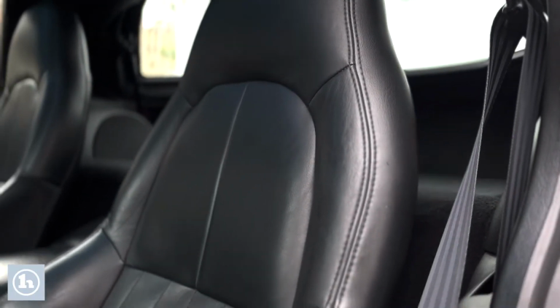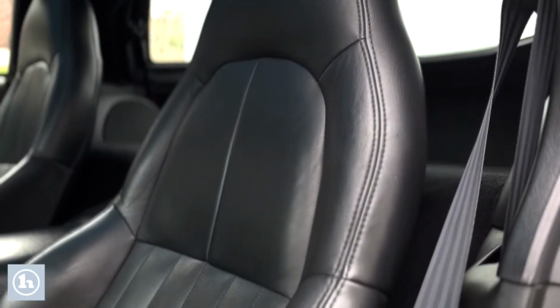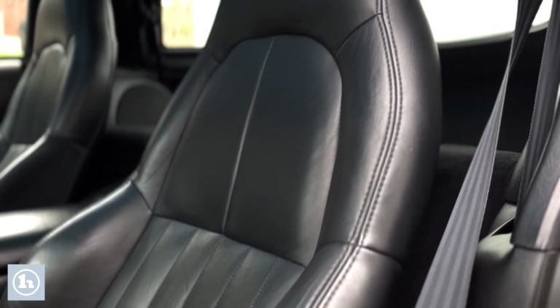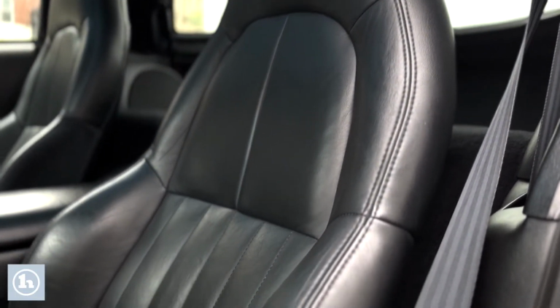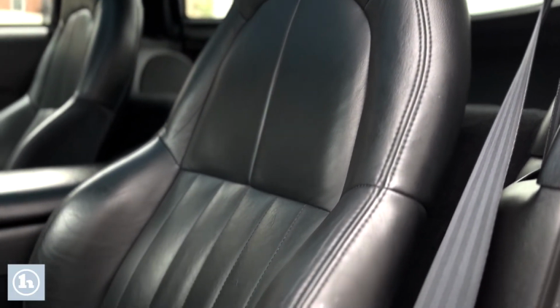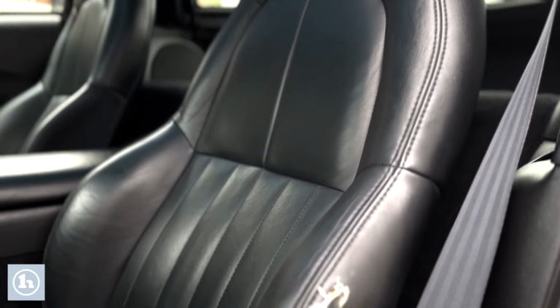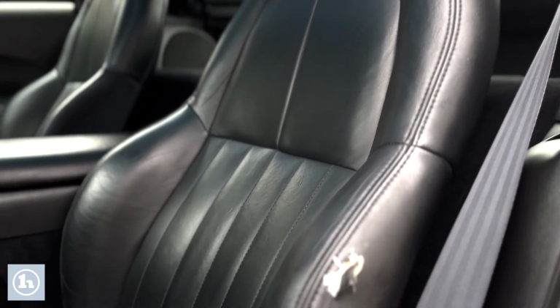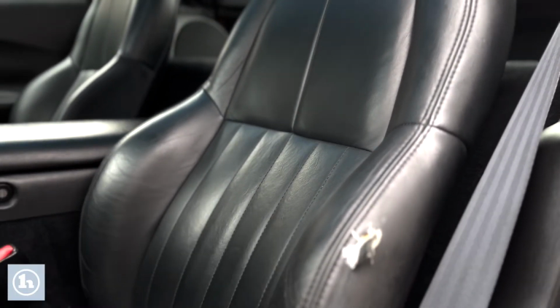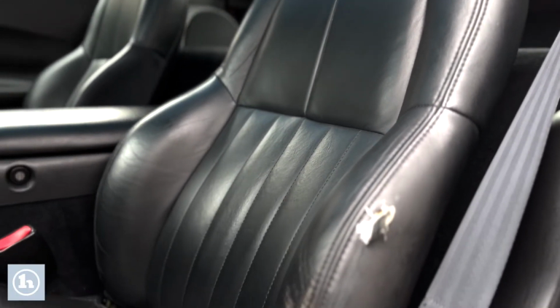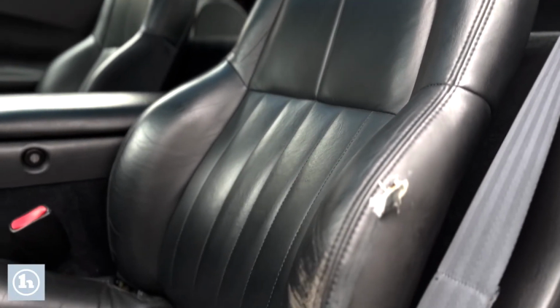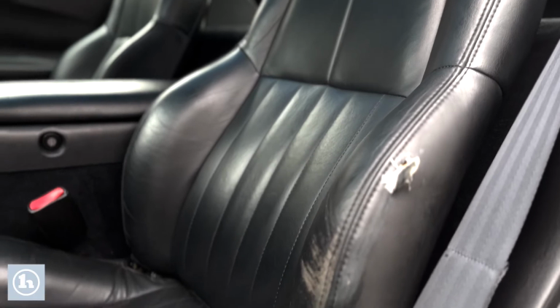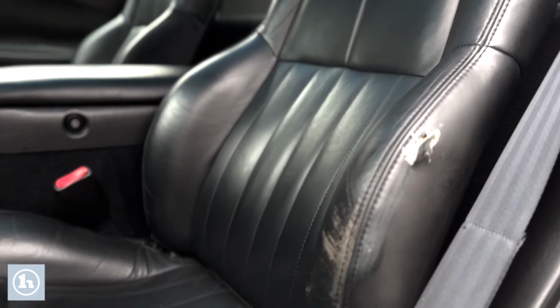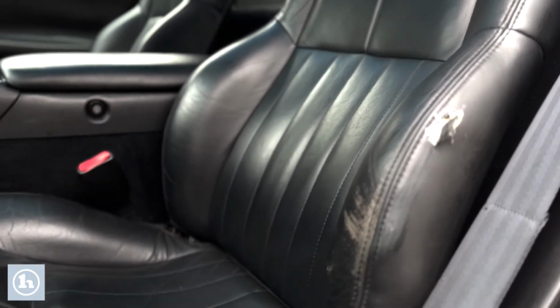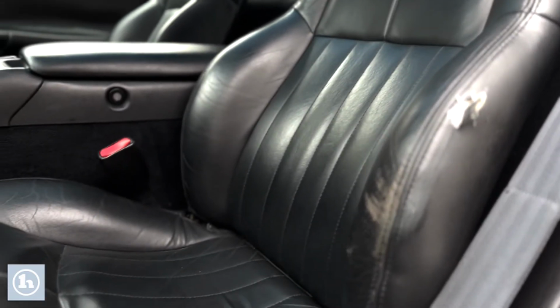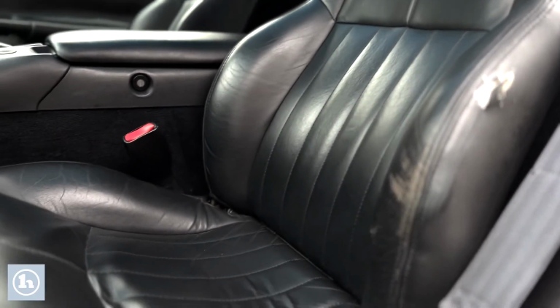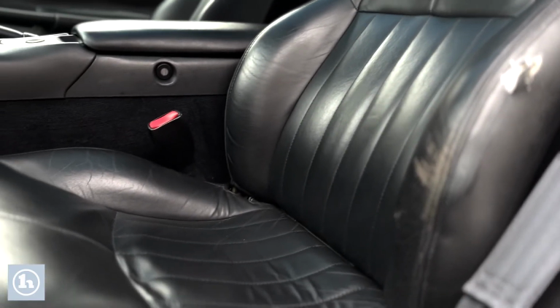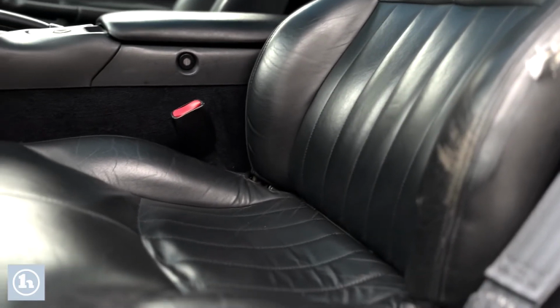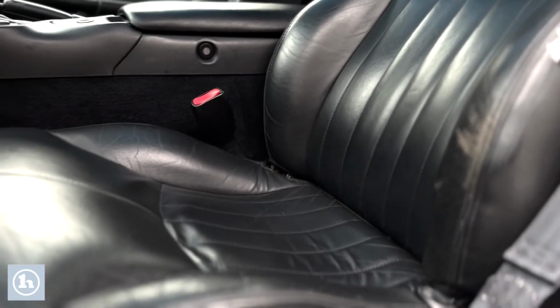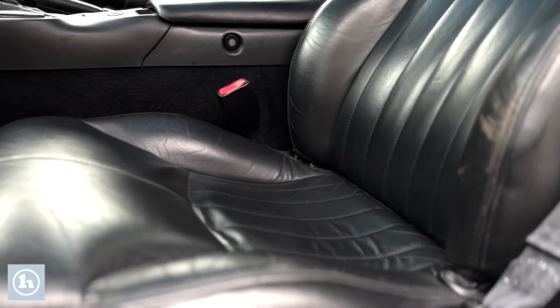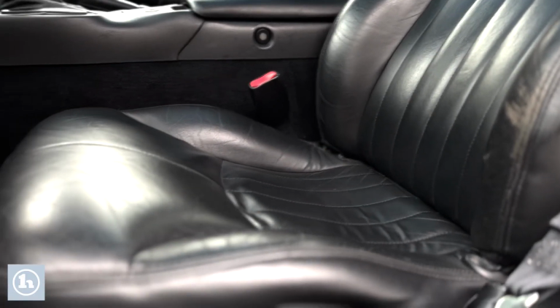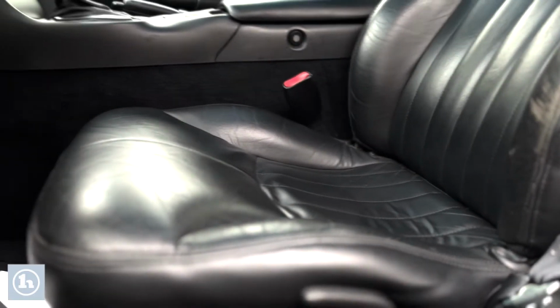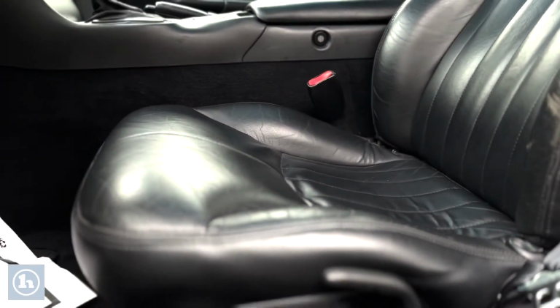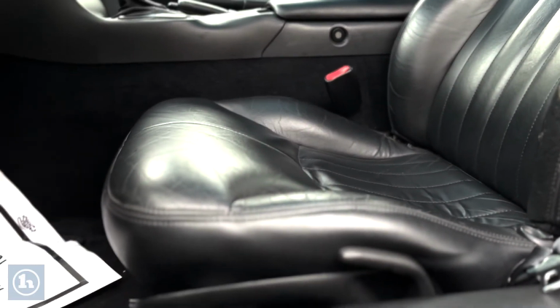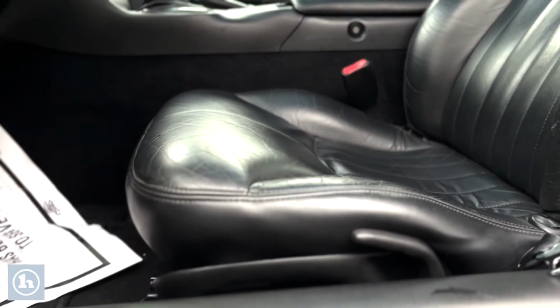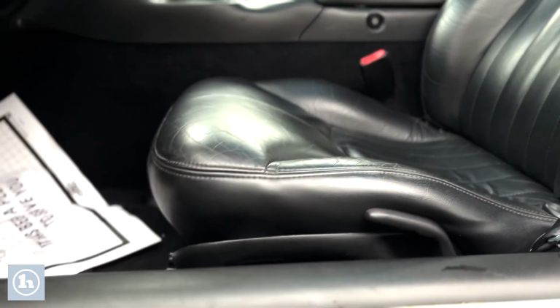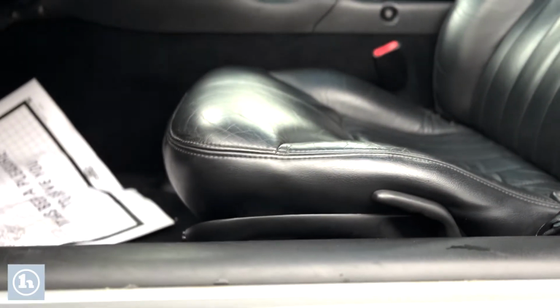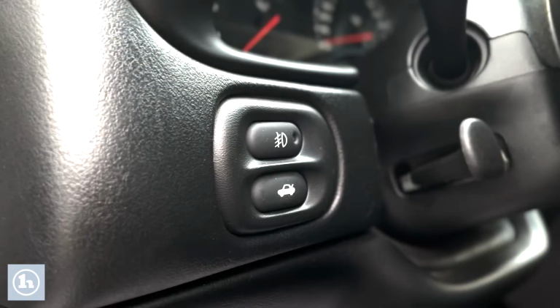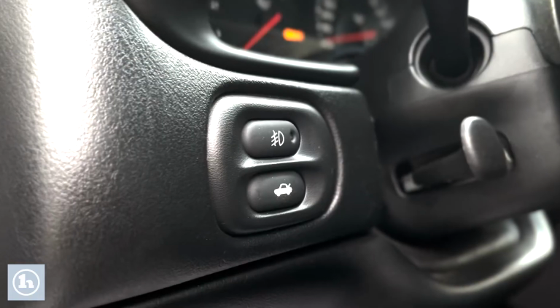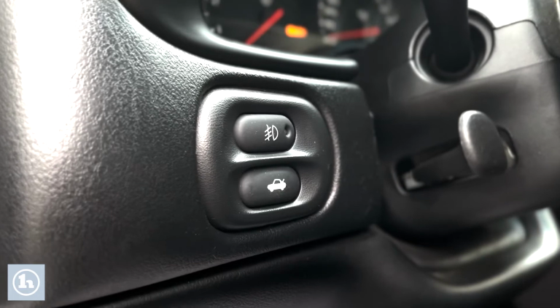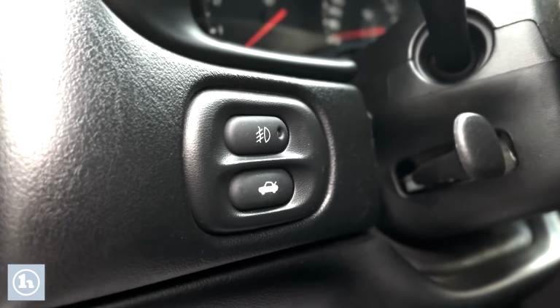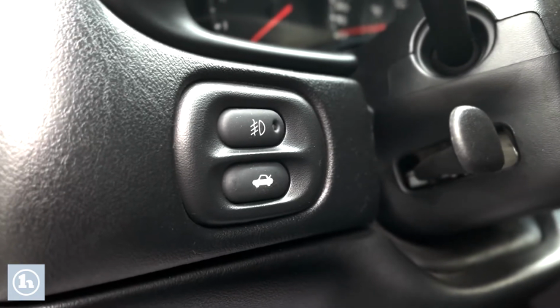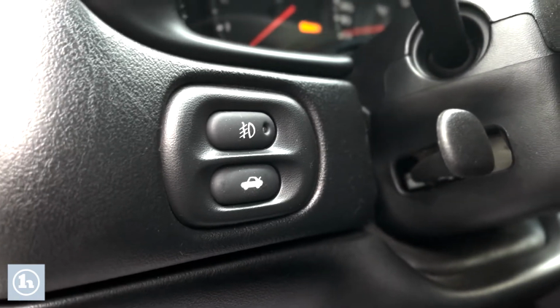Unfortunately some things do have flaws, and on this one it's that seat right there — you can see the wear. I just want to be upfront, show you everything, and make sure you know what you're looking at.